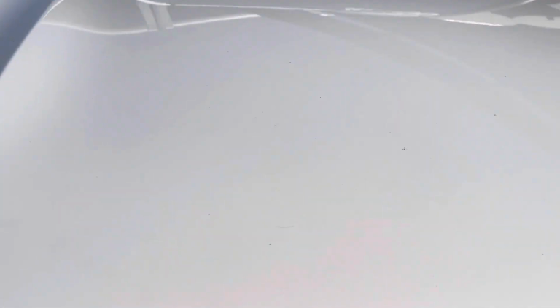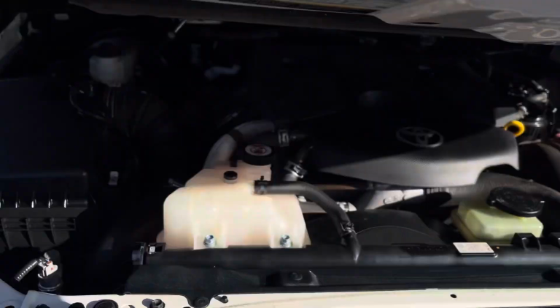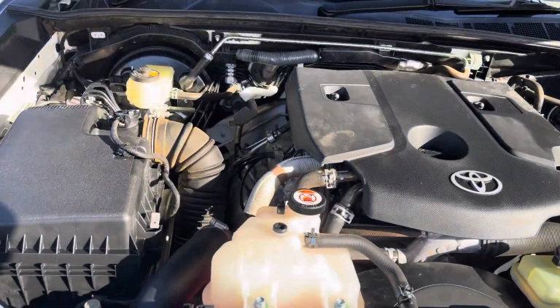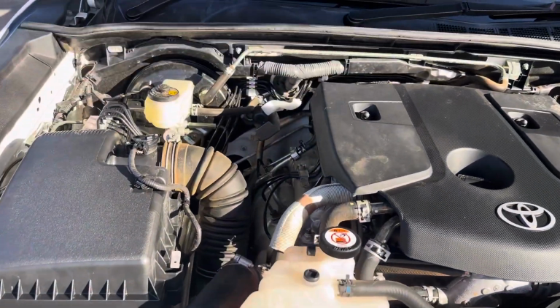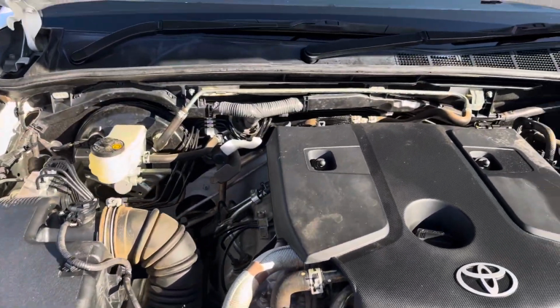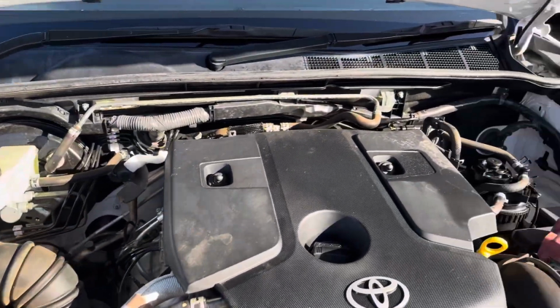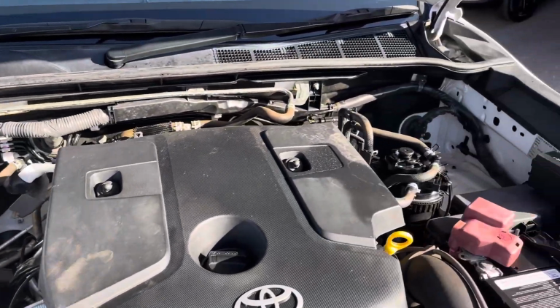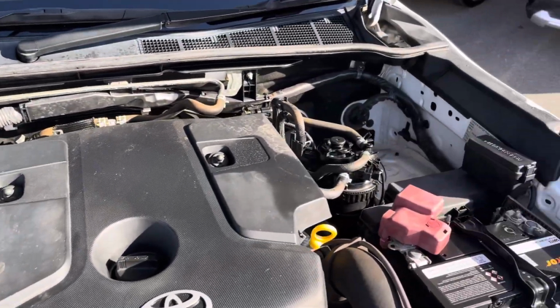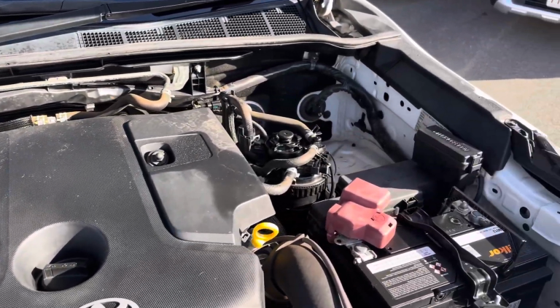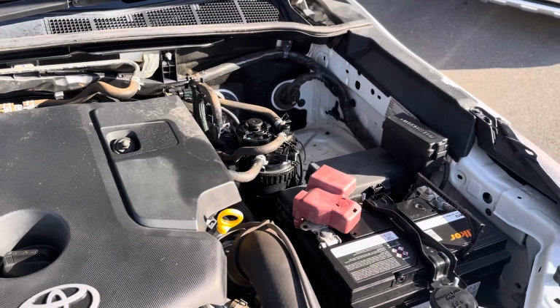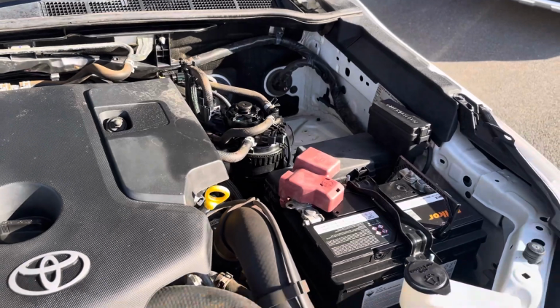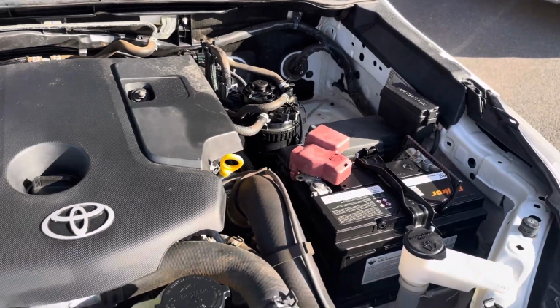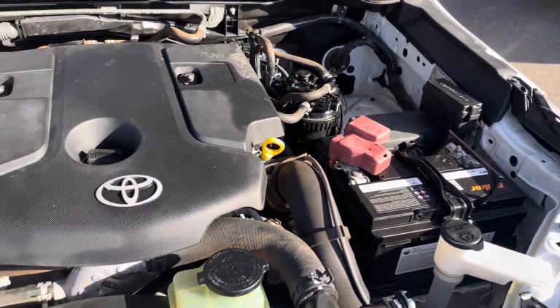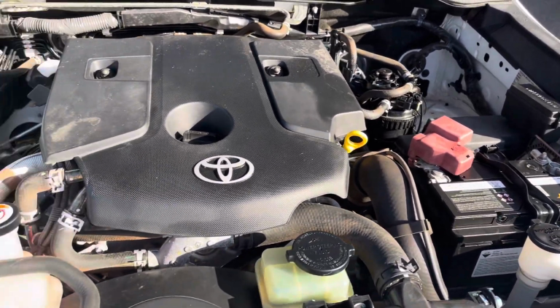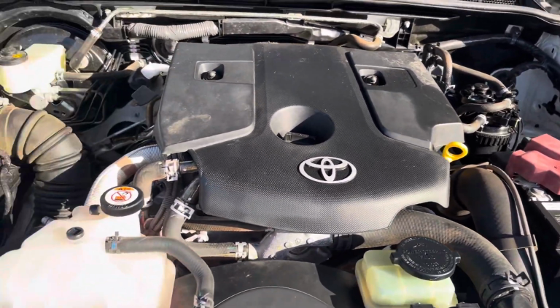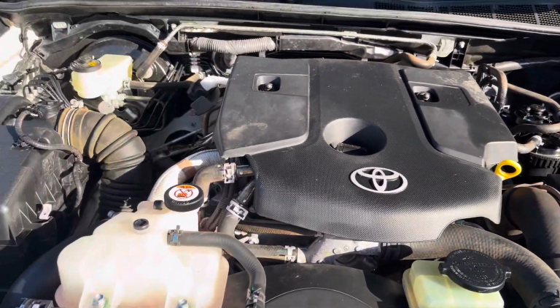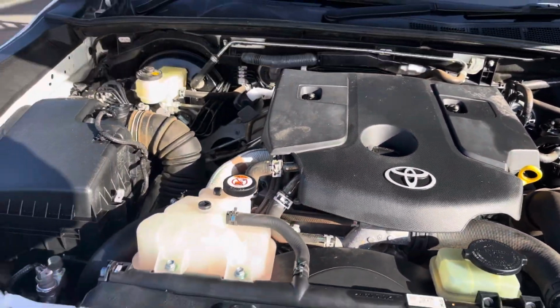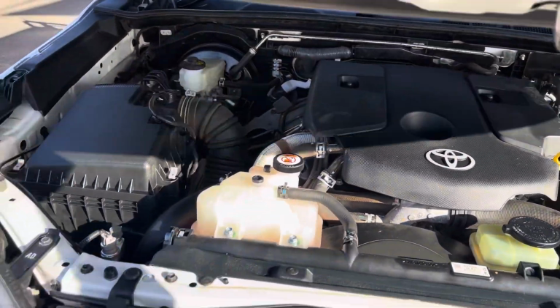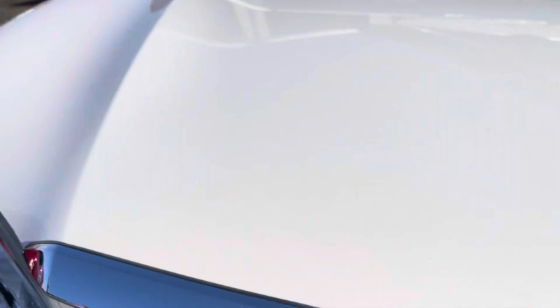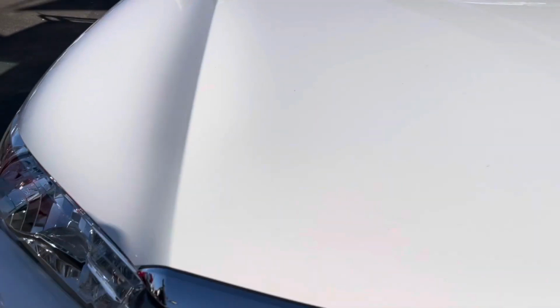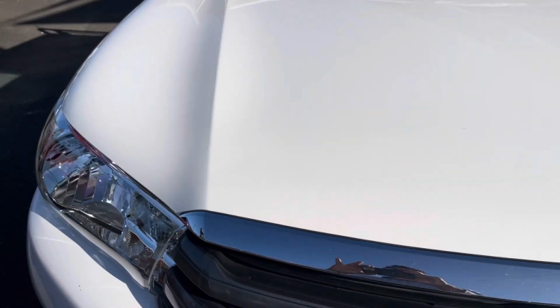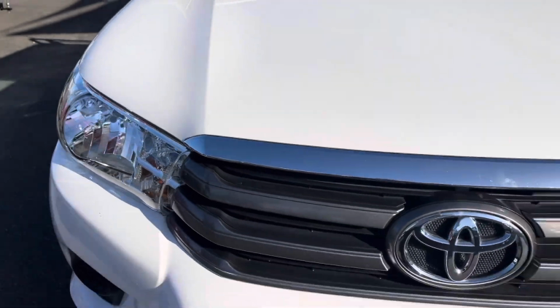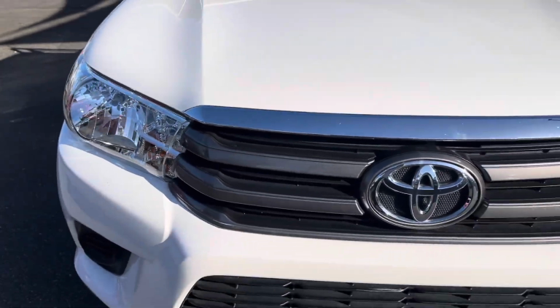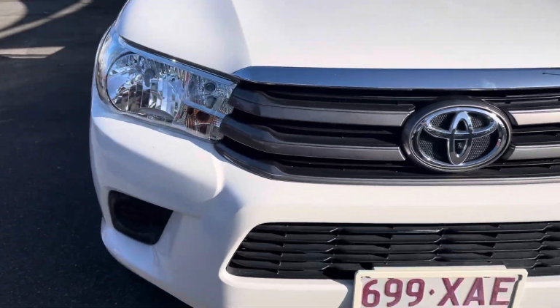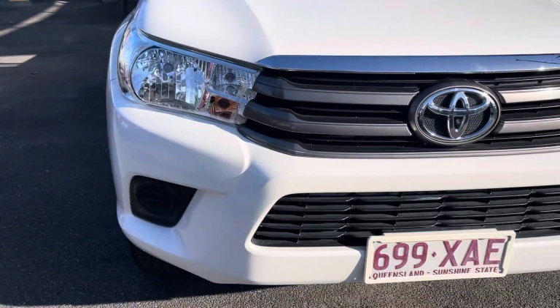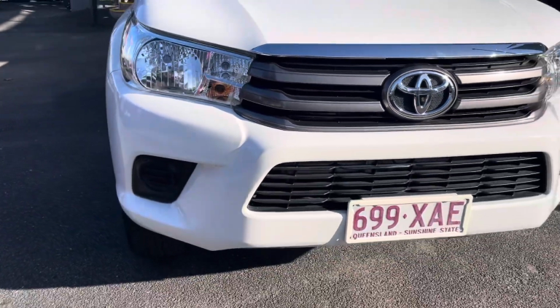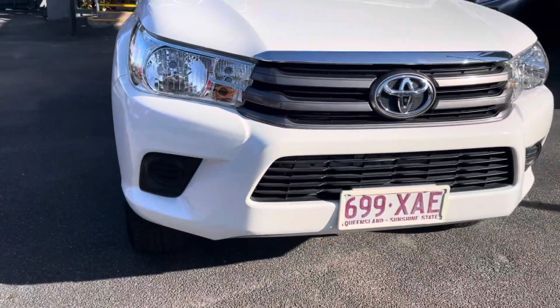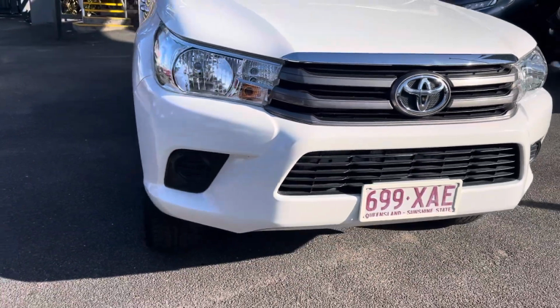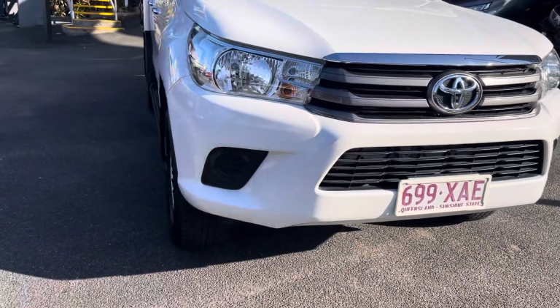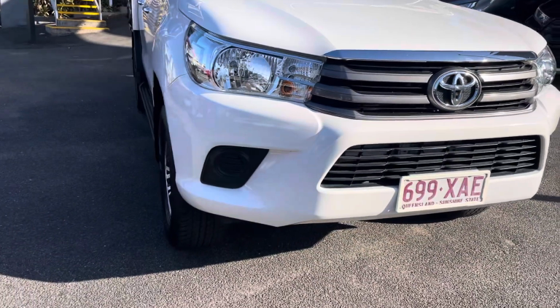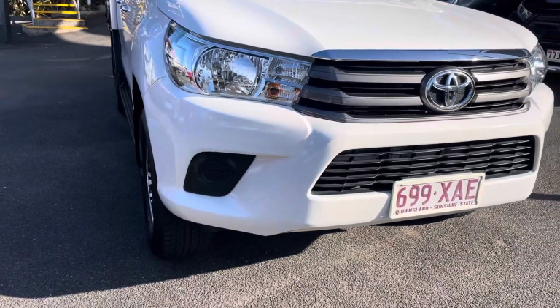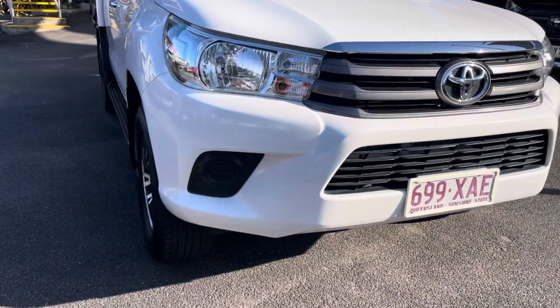I'll lift up the bonnet and just go through the engine bay for you right now. As you can see, Nicole, it's actually very clean and tidy. Like I said, it's been looked after really well. I'm just going to go through the front bar now.